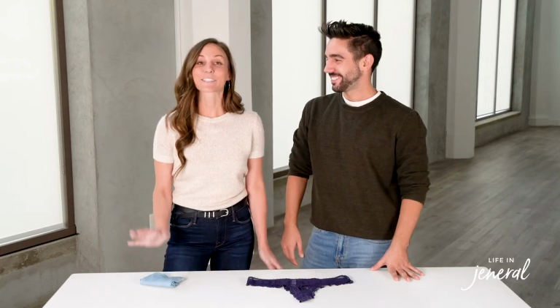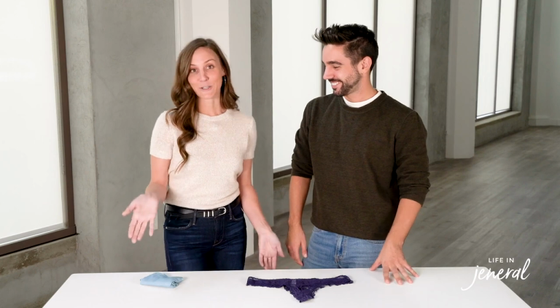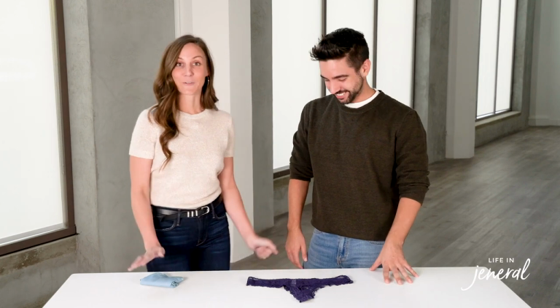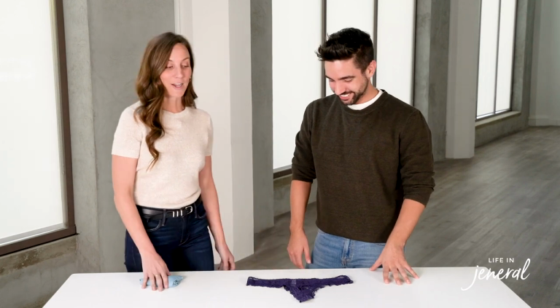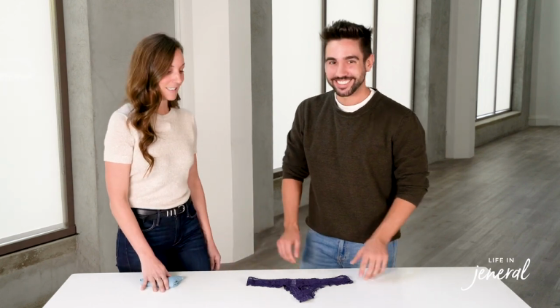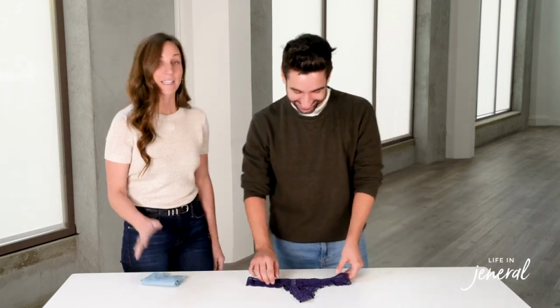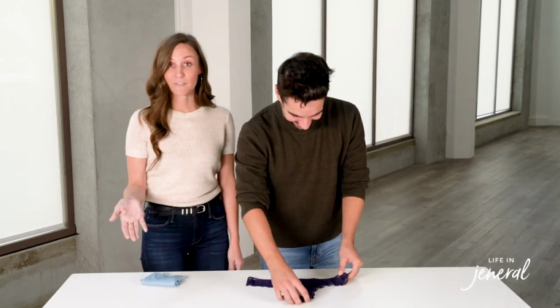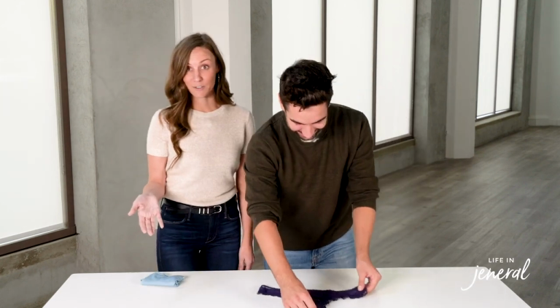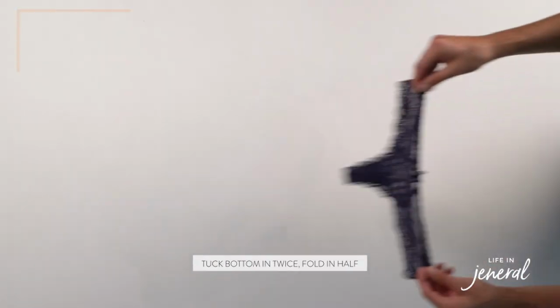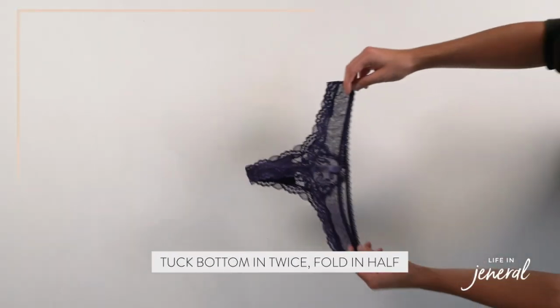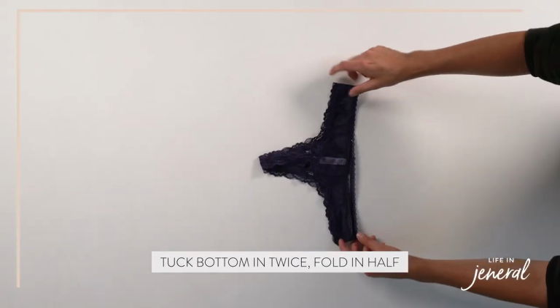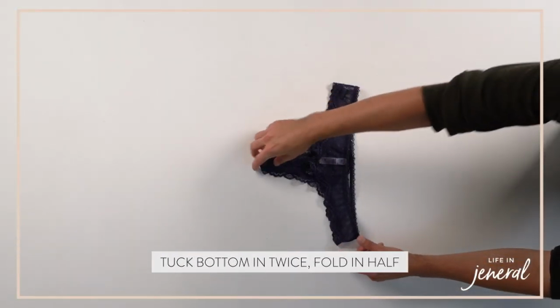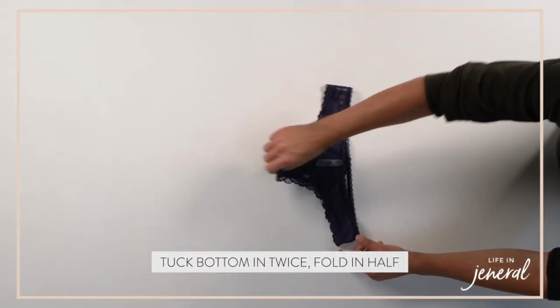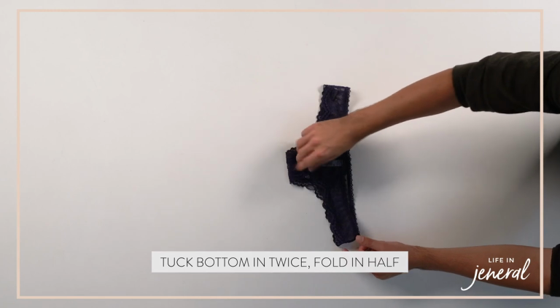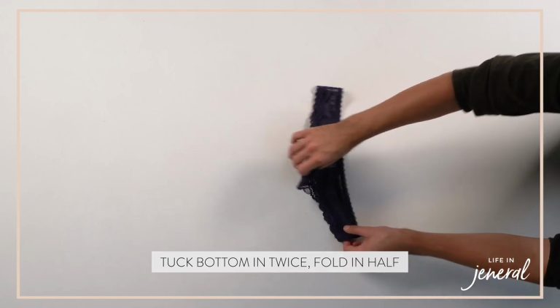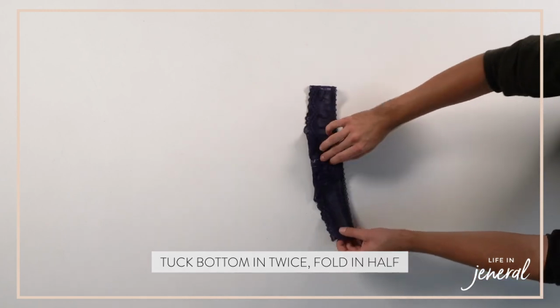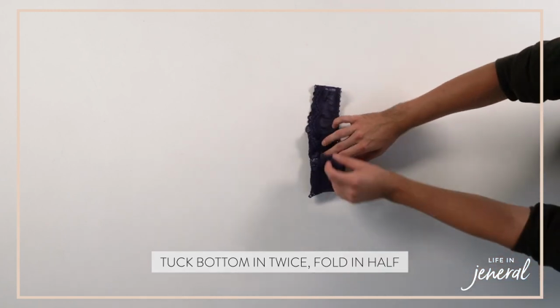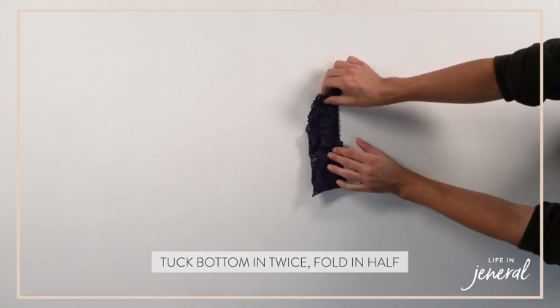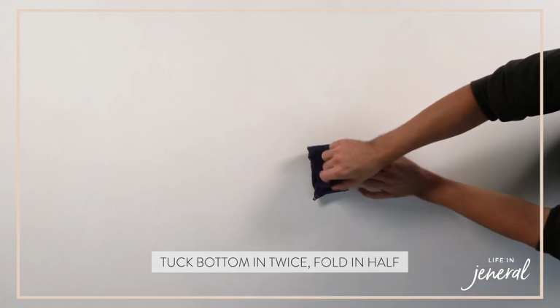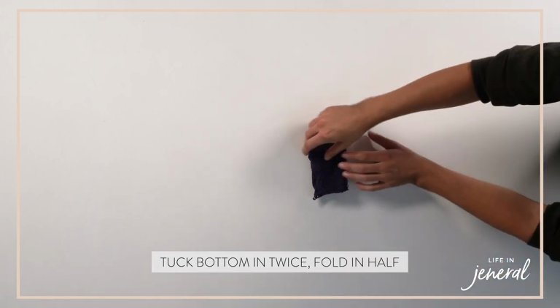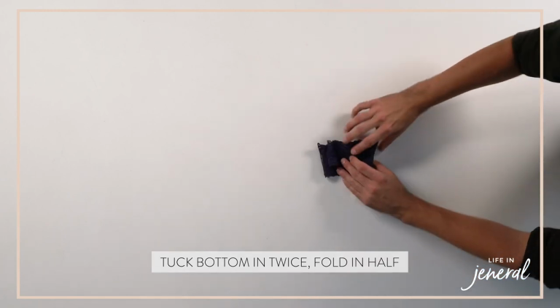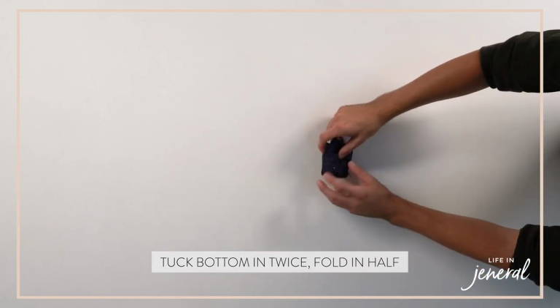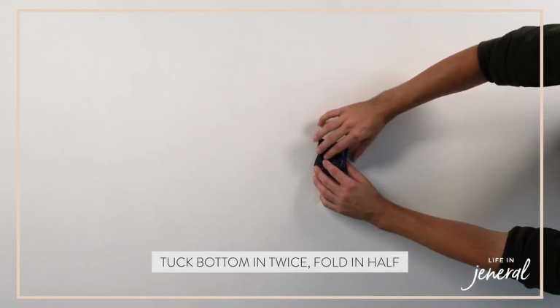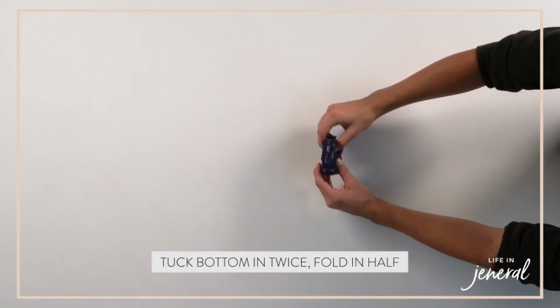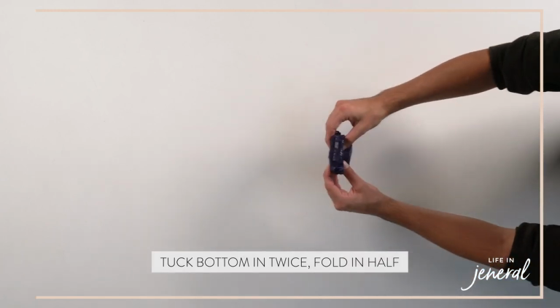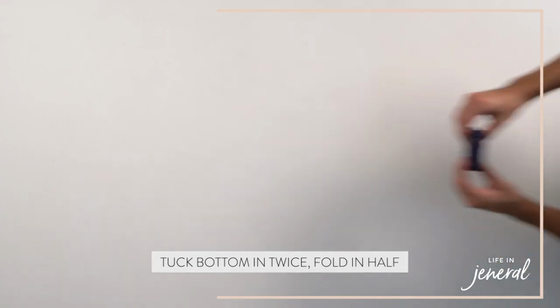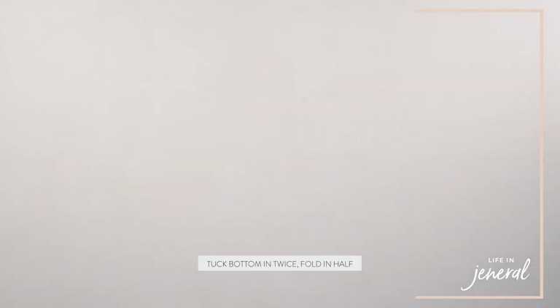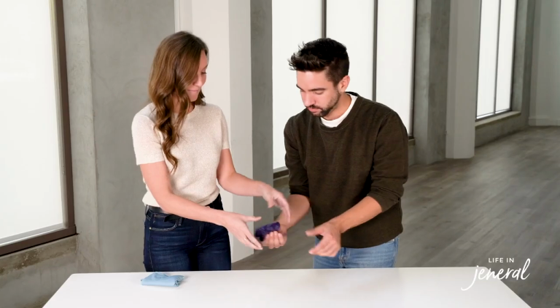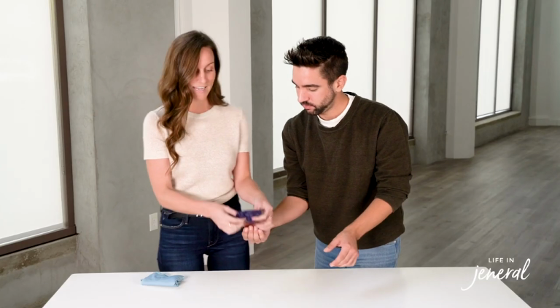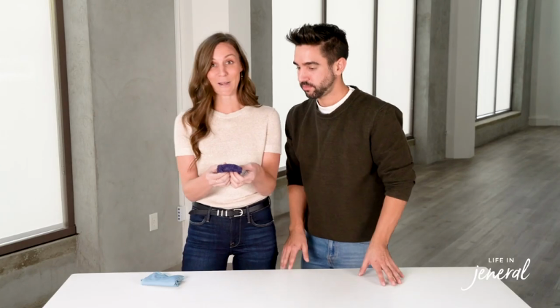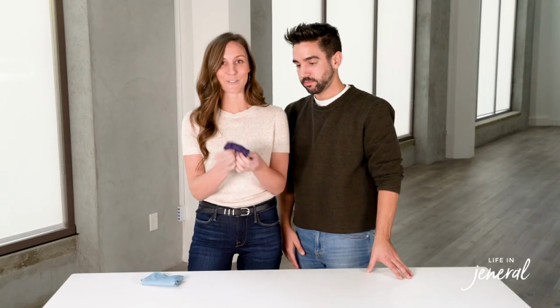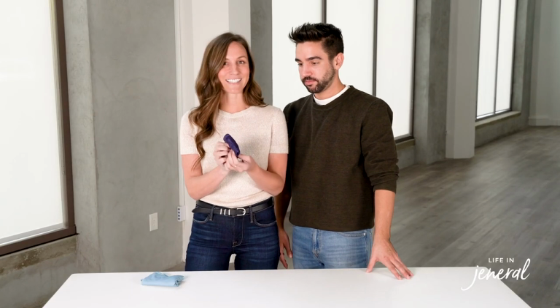Next, we're going to show you how to fold thongs. Lay it on a flat surface. You're going to tuck the bottom in twice, then bring in the straps once and twice. For the extra fold, do it one more time. It looks great in a drawer just like this.